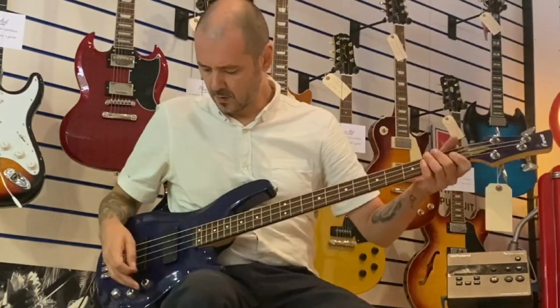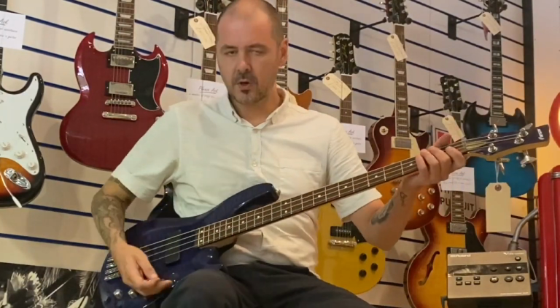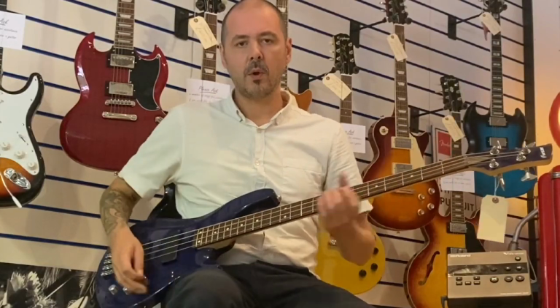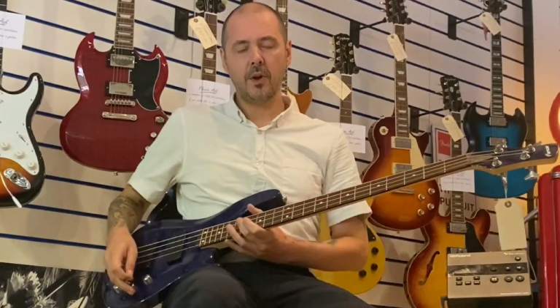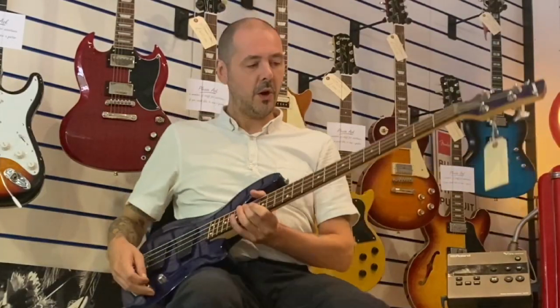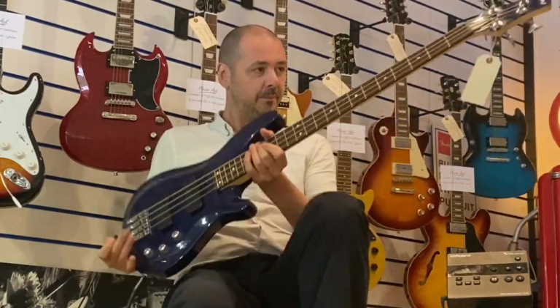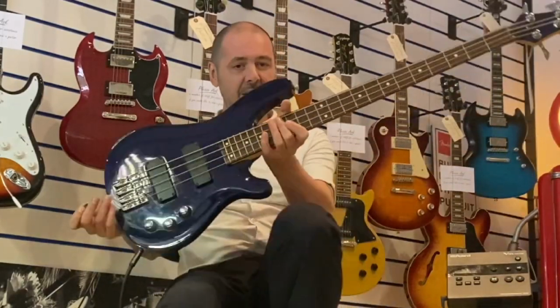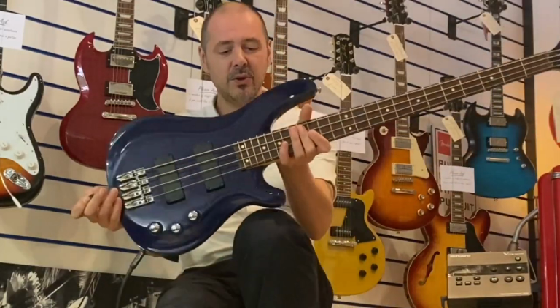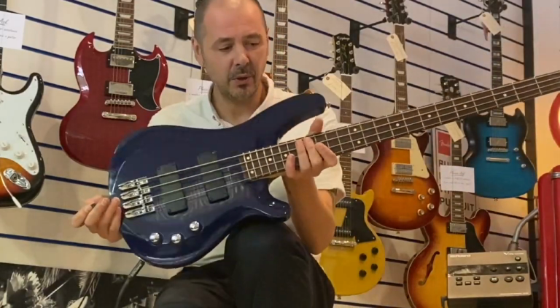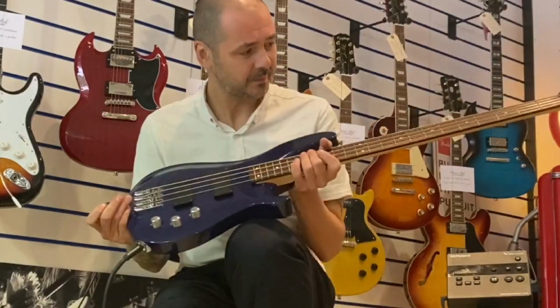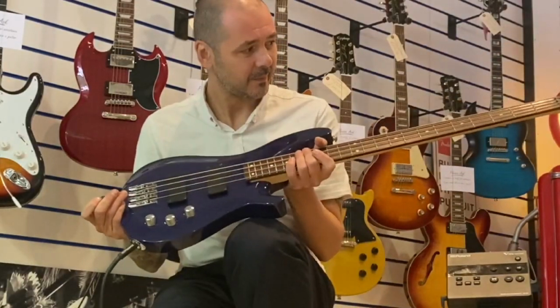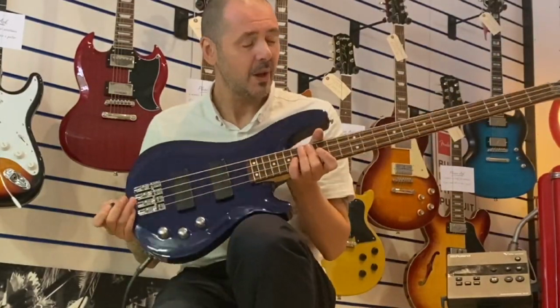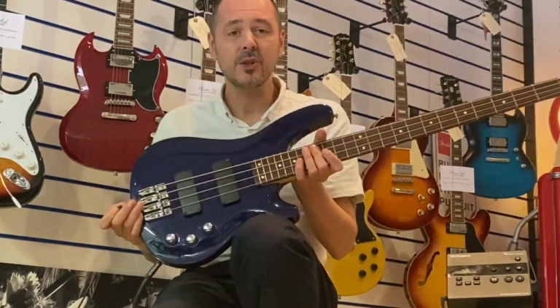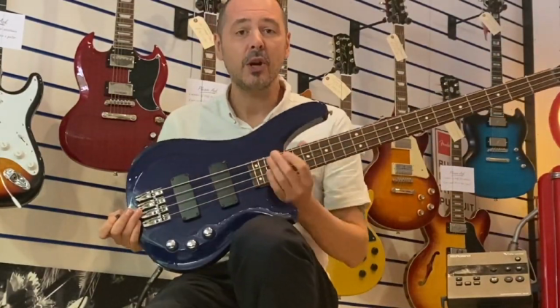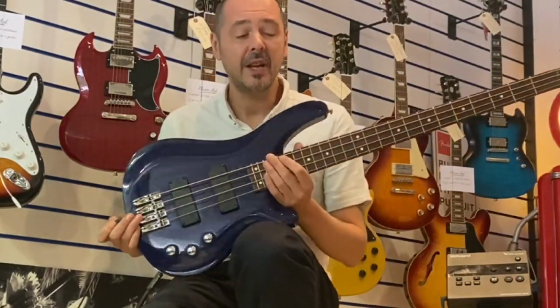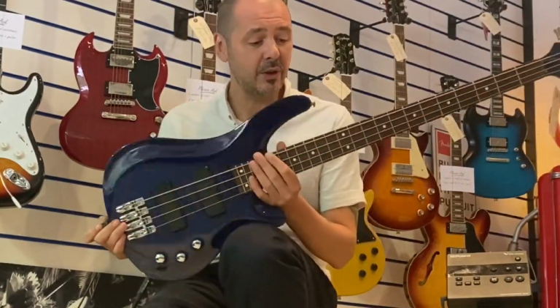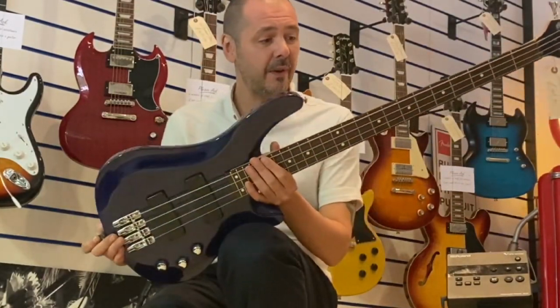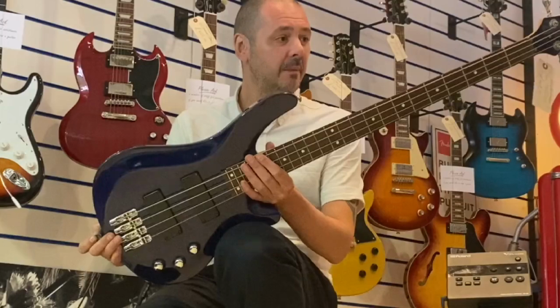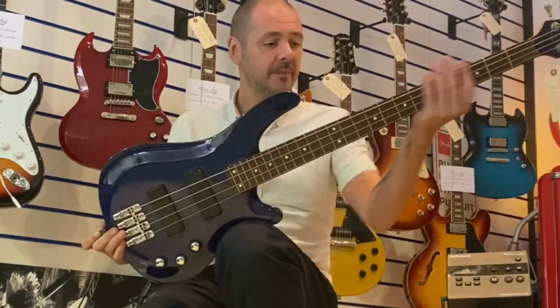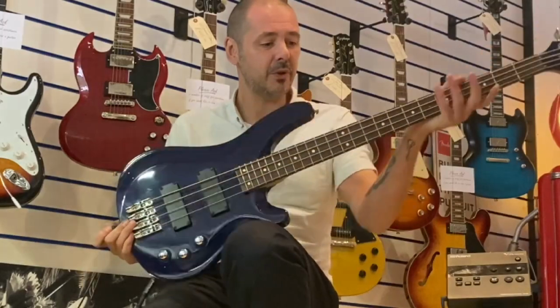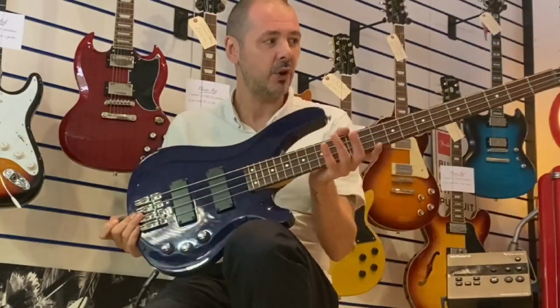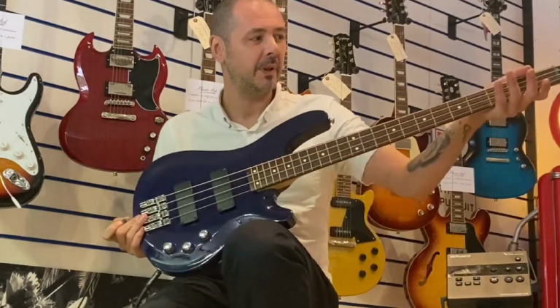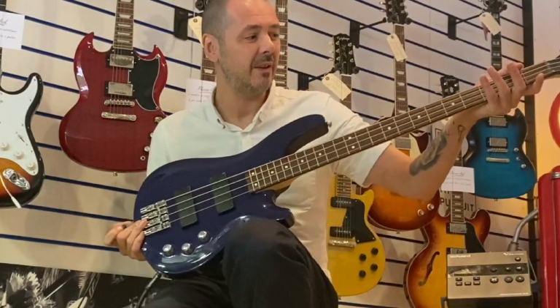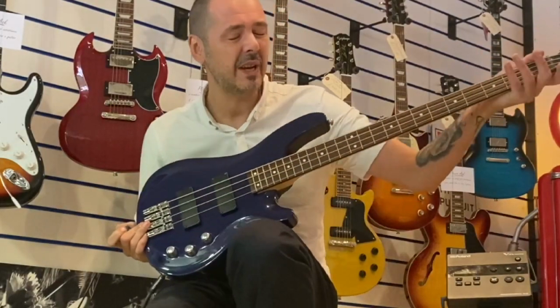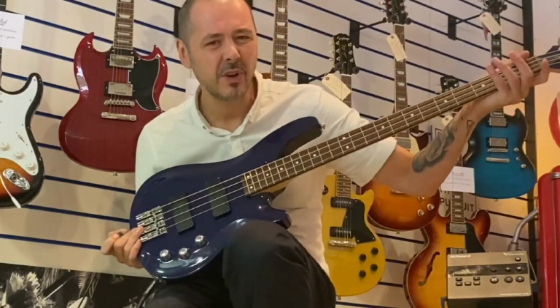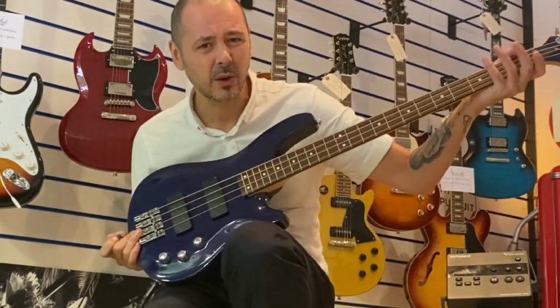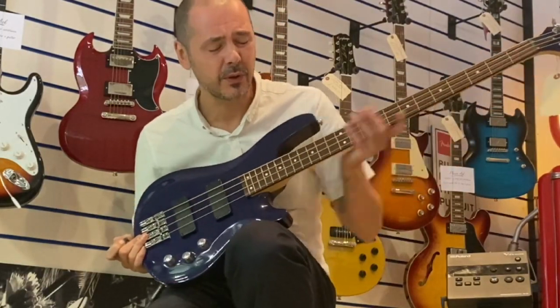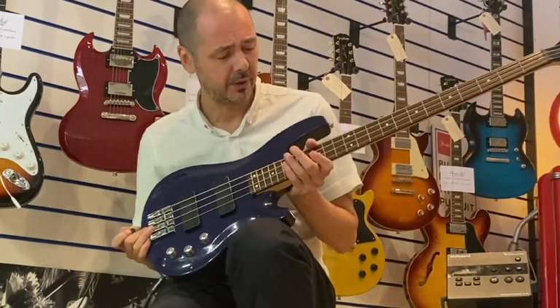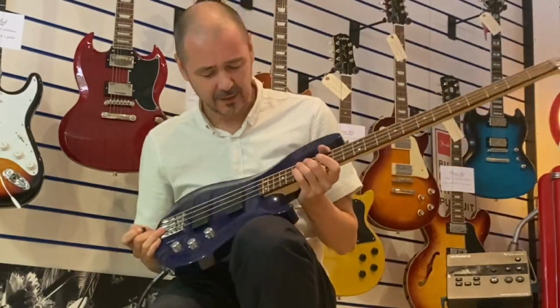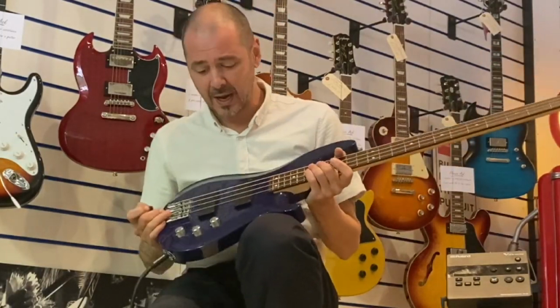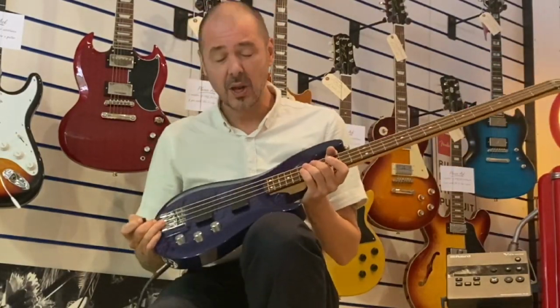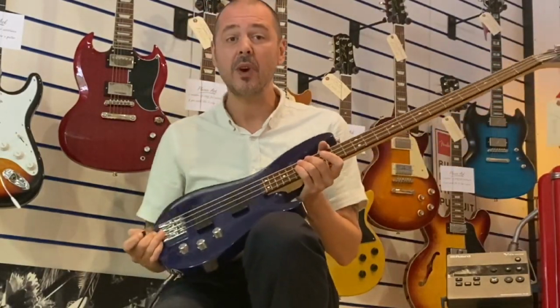So, there you go. Ex-music school Spur JD 250 — absolute joy to play. Really, really comfortable neck. And it sounds great.